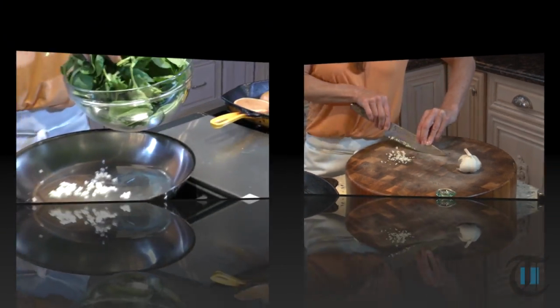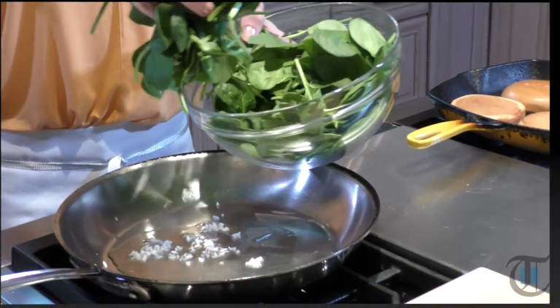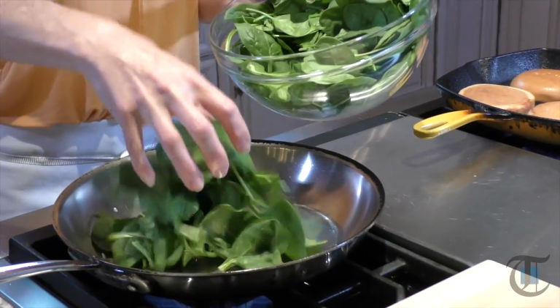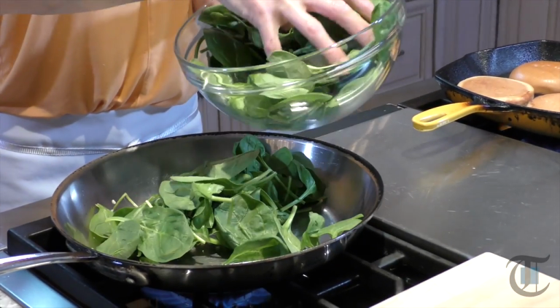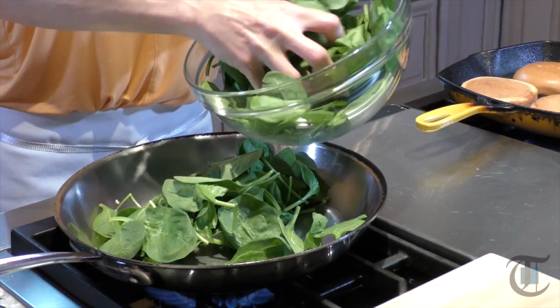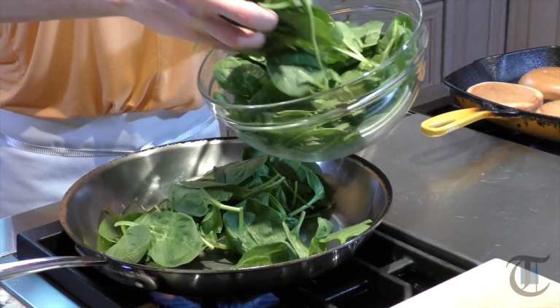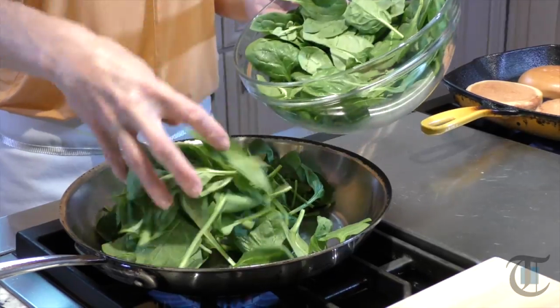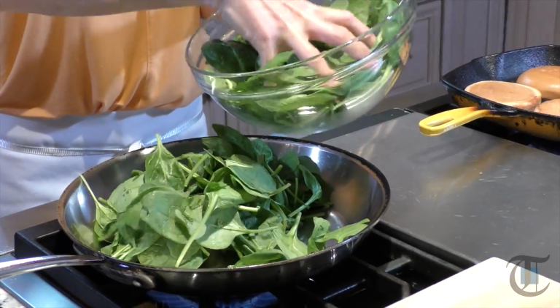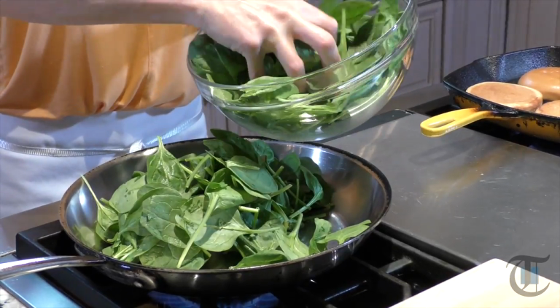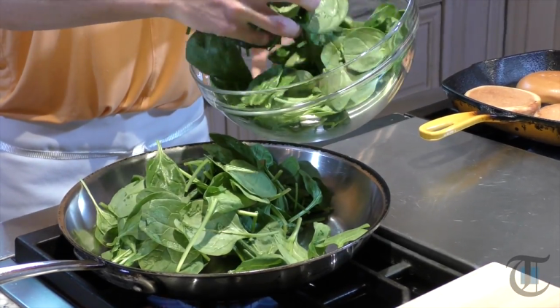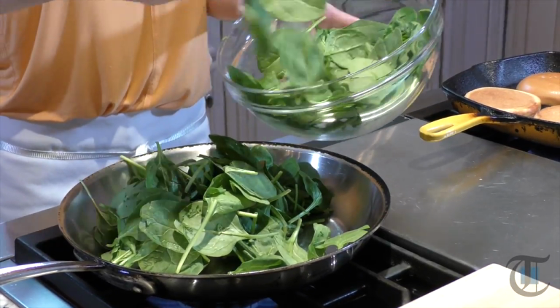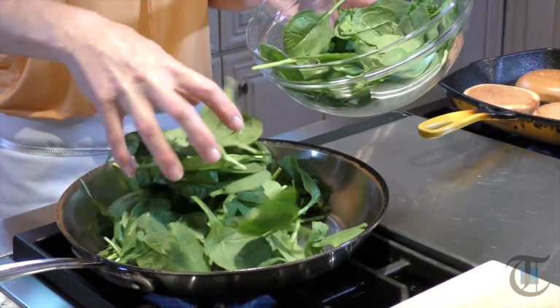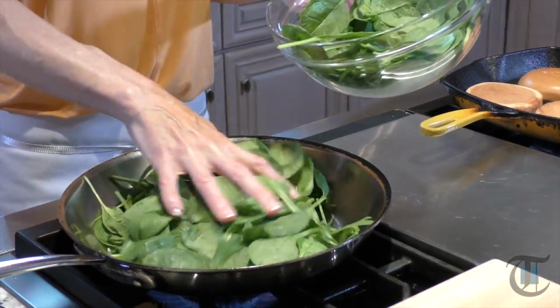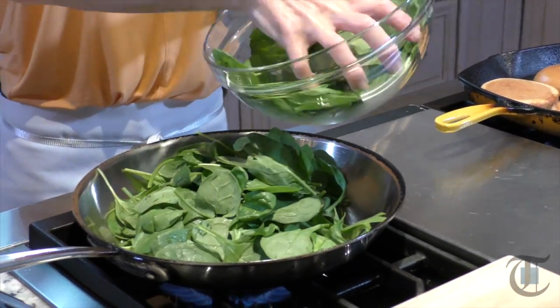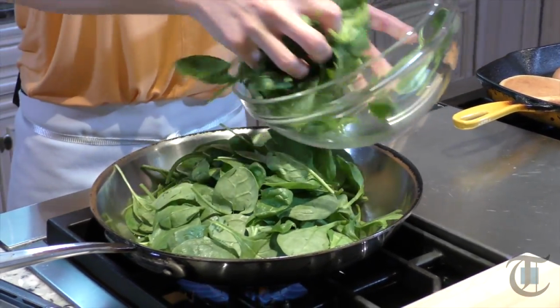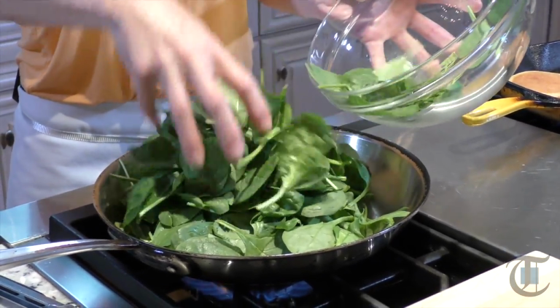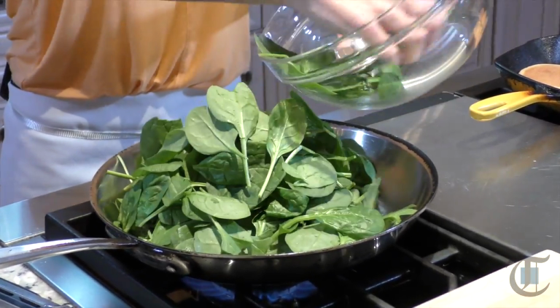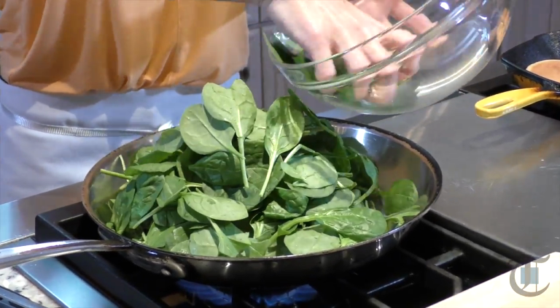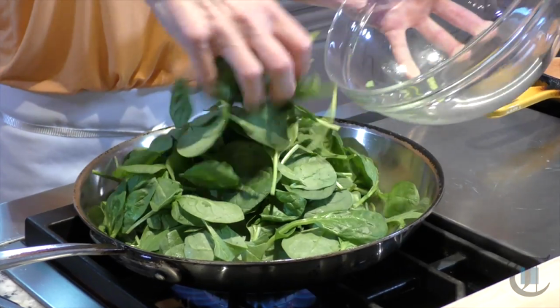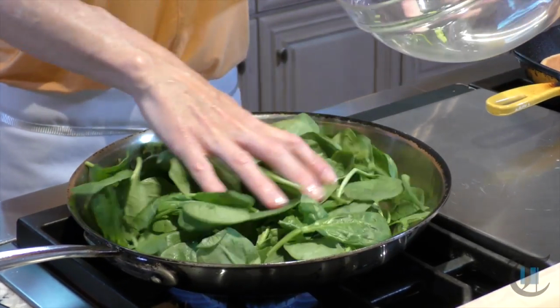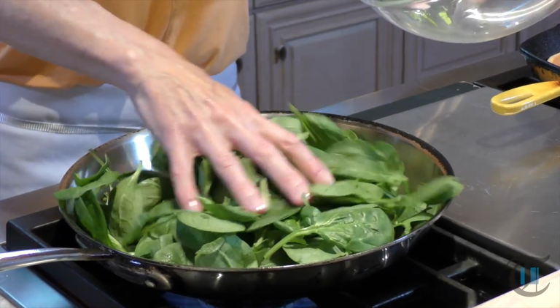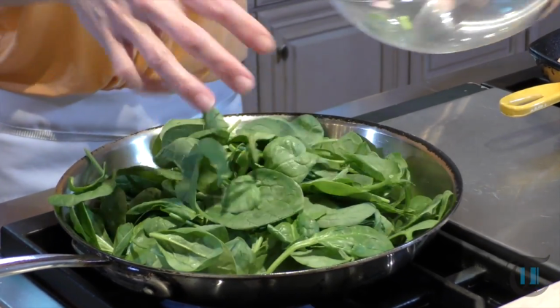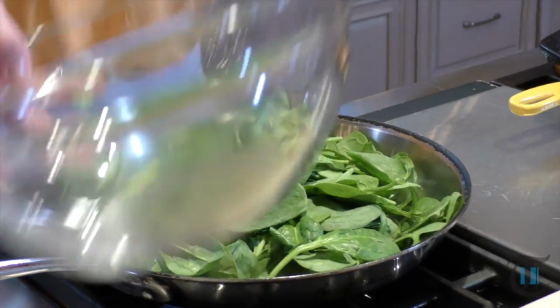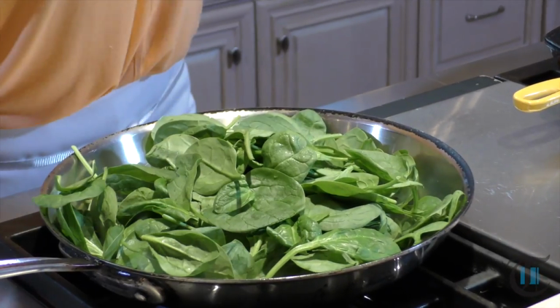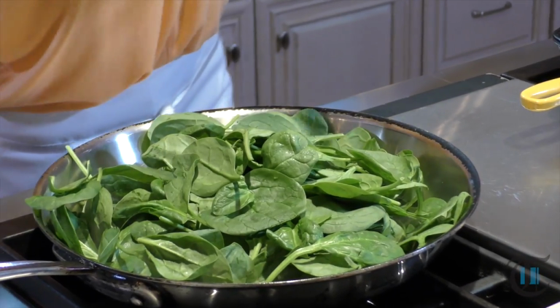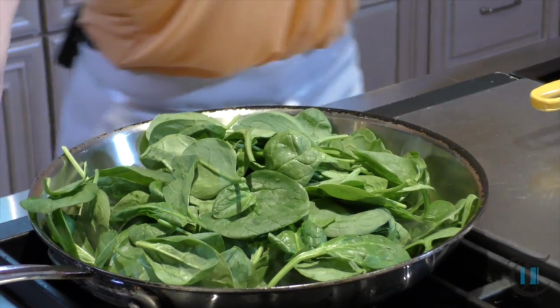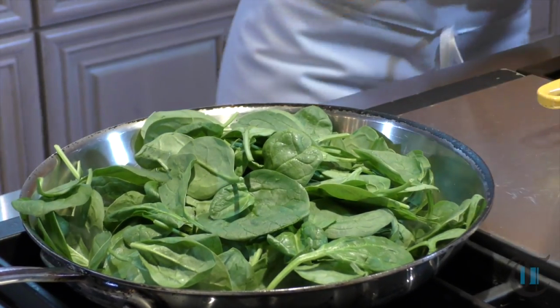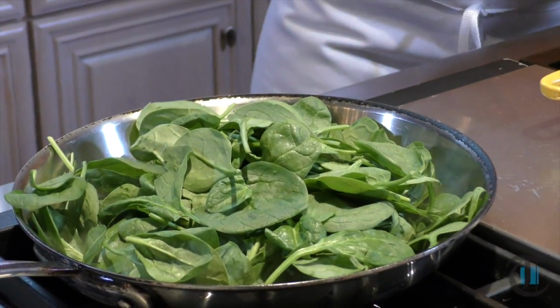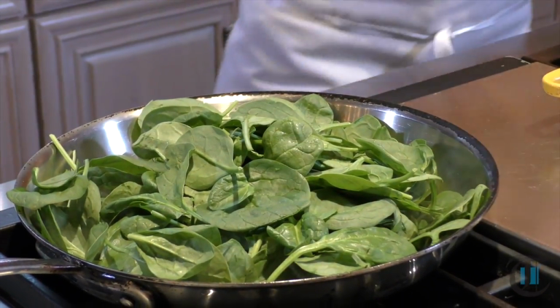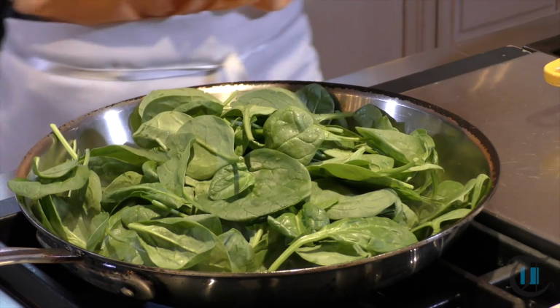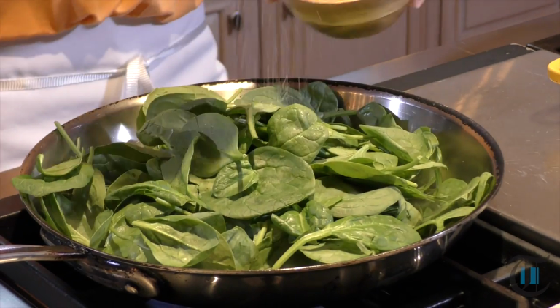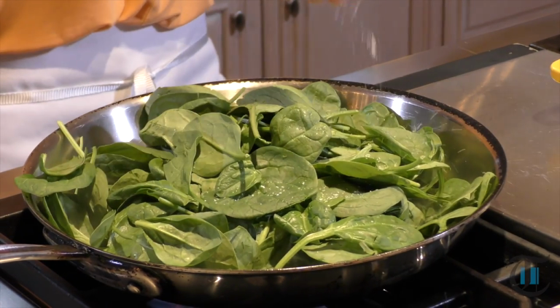I have about six ounces of baby spinach — you can just buy one bag, that'll do it. This happens super quick. We have a ton in the skillet but it's going to wilt down. A little bit of salt and pepper.